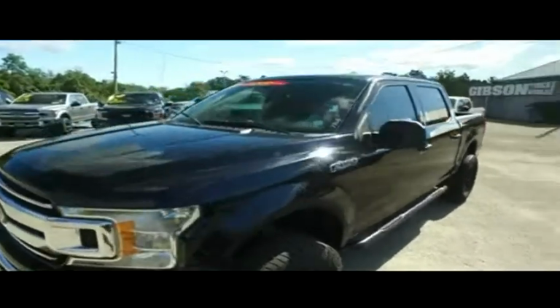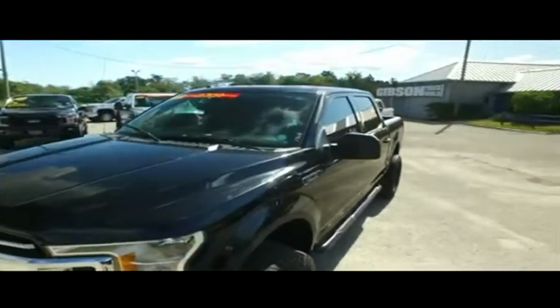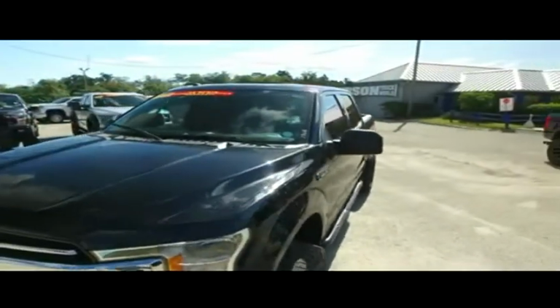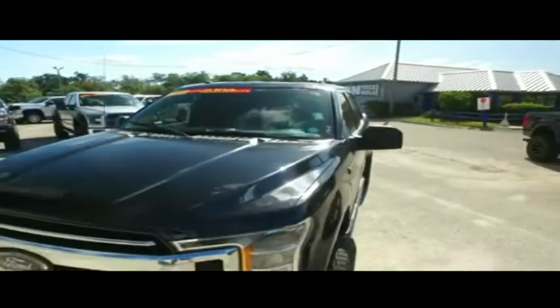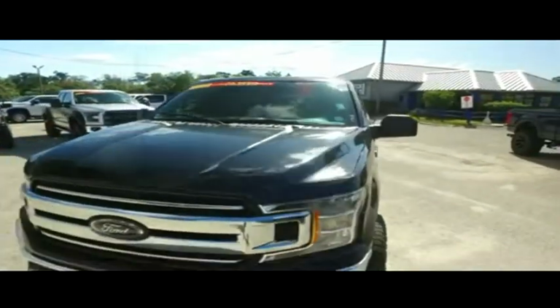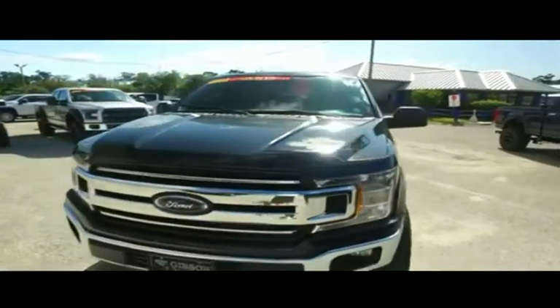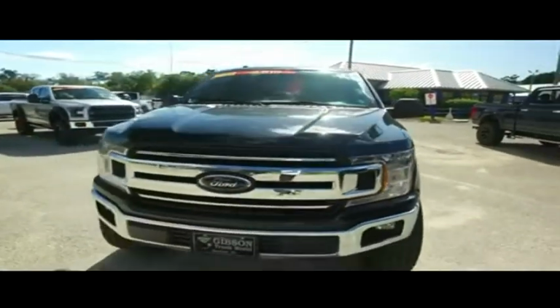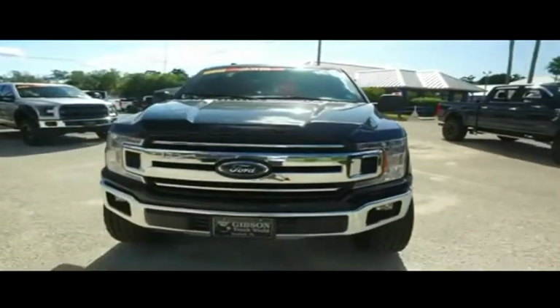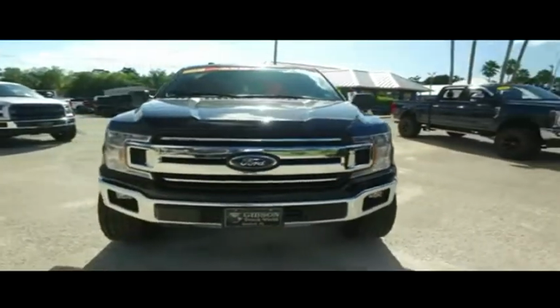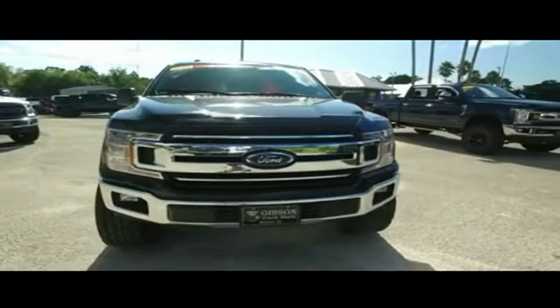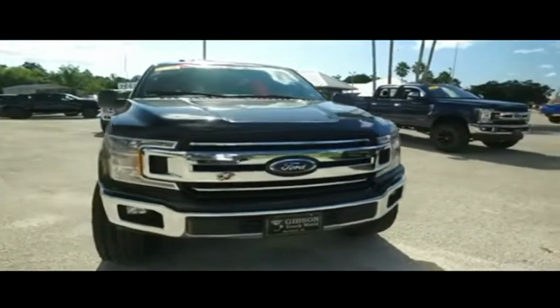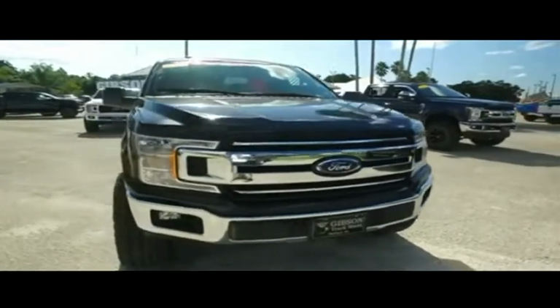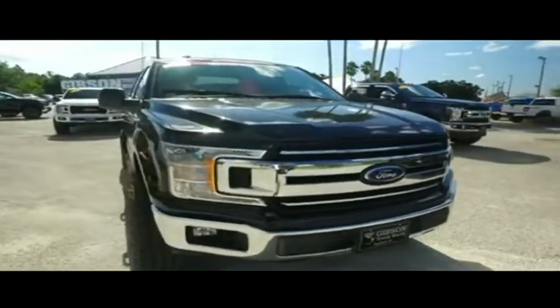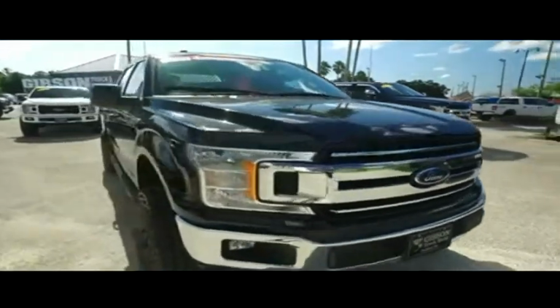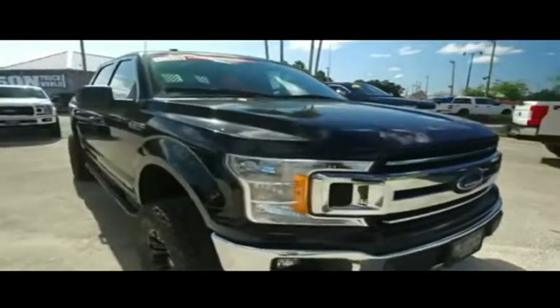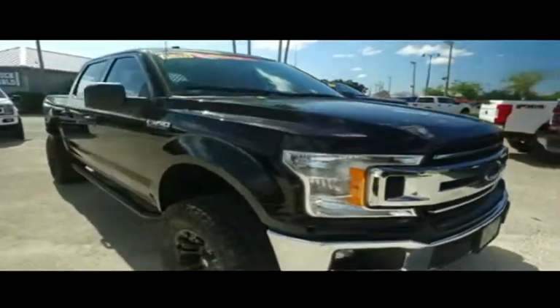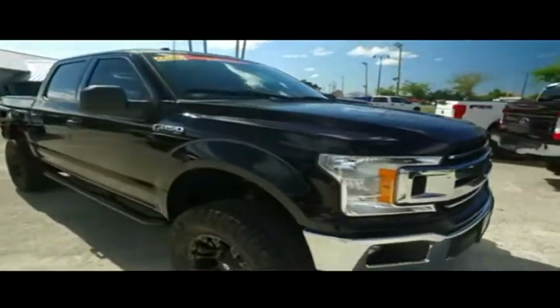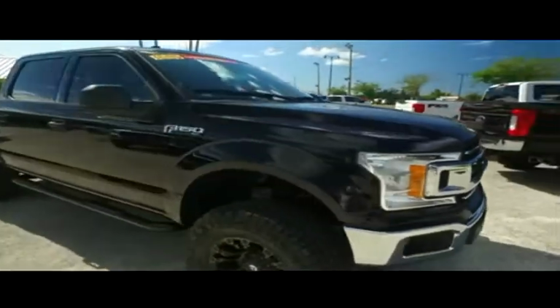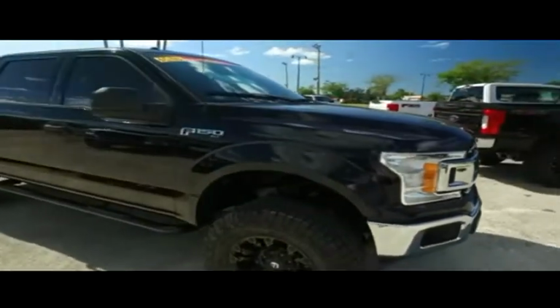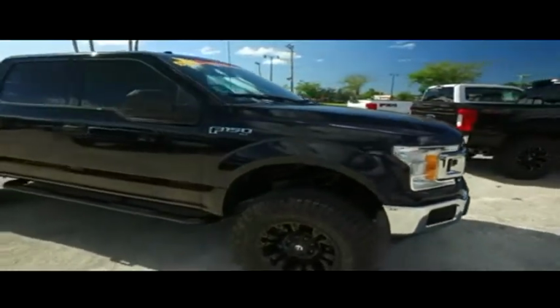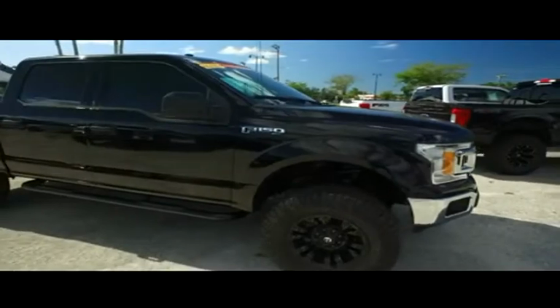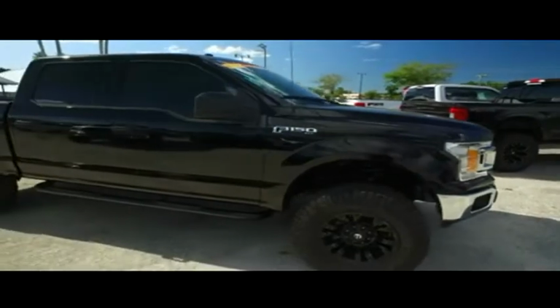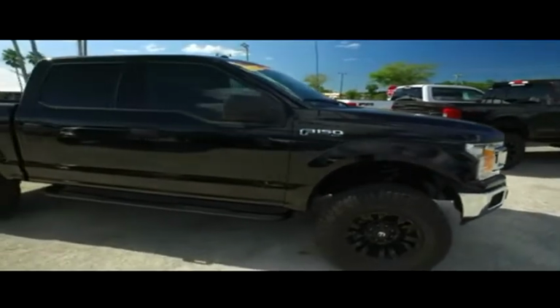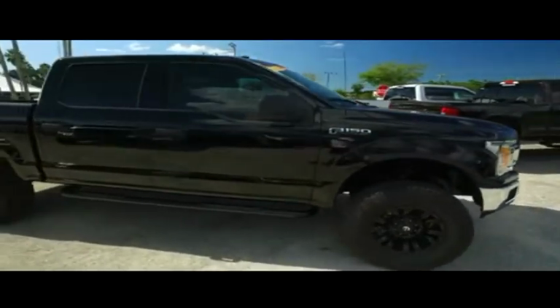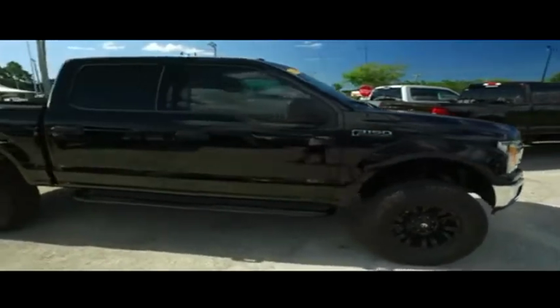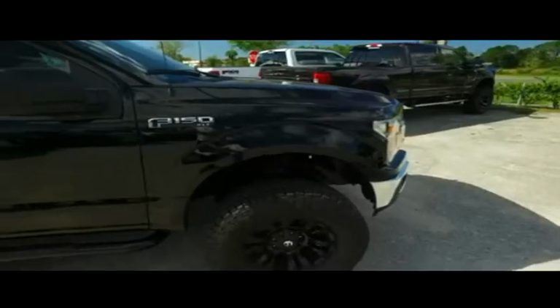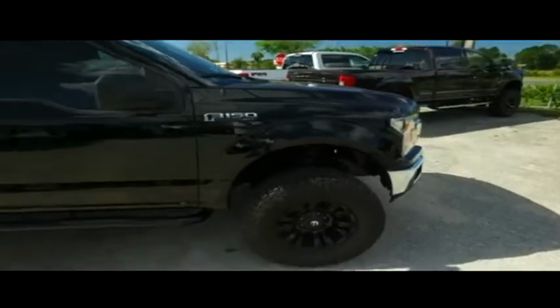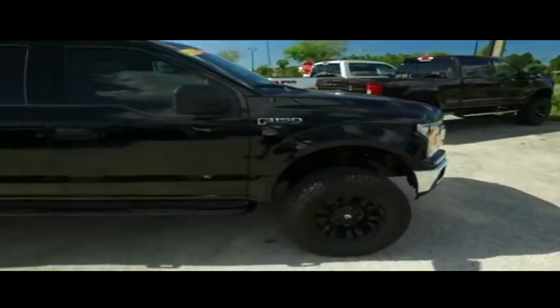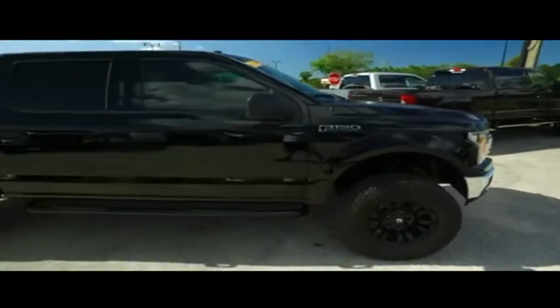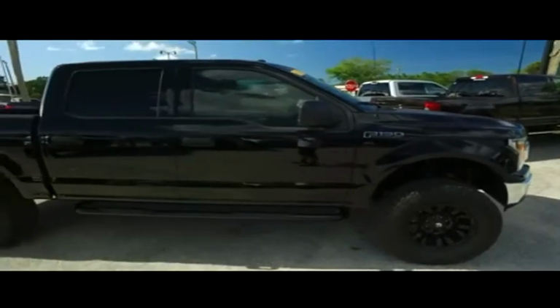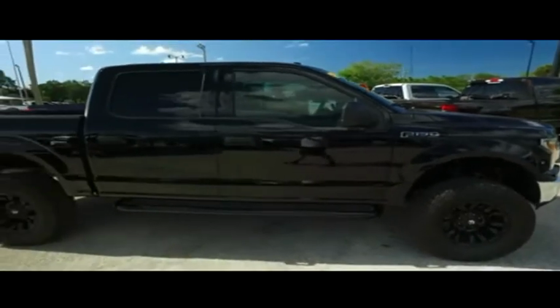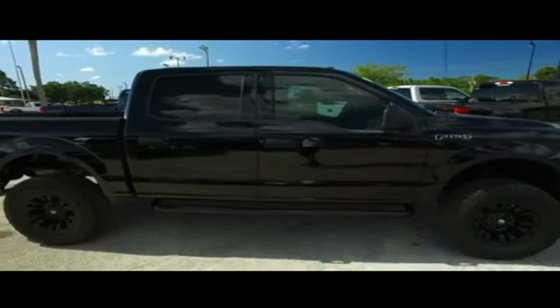You've got that 5.0 liter horsepower pumping muscle, beautiful interior. You've got your MP3, Bluetooth, CD, AM/FM, satellite stereo system. You've got those fog lamps, super cold A.C. still blowing out Arctic air, barely over 9,000 miles.